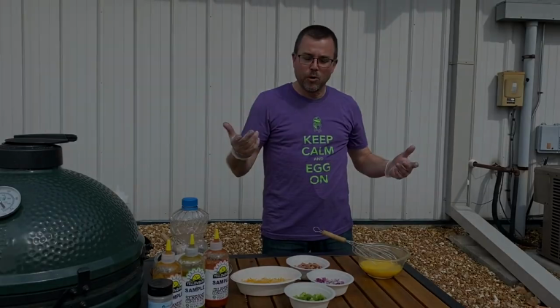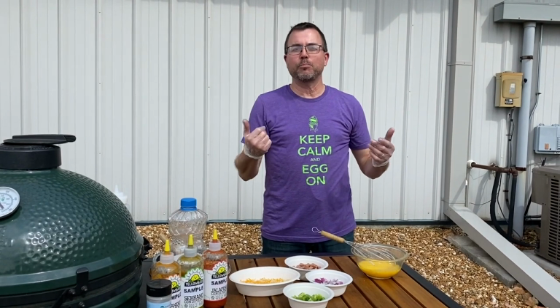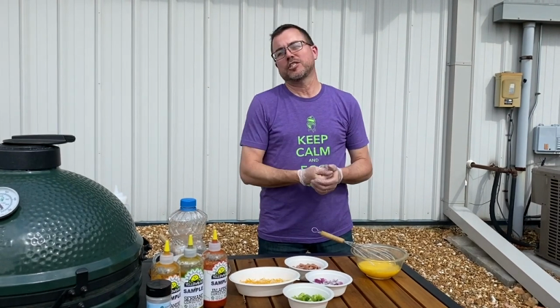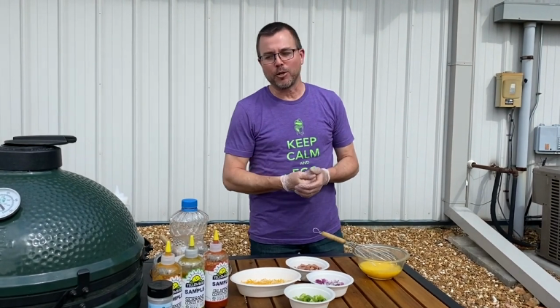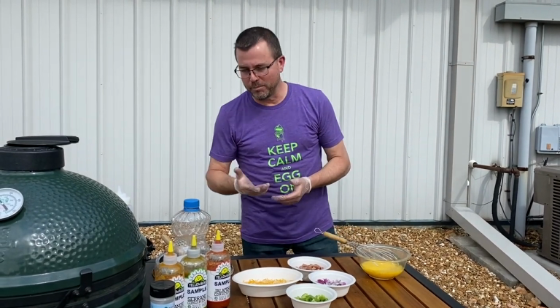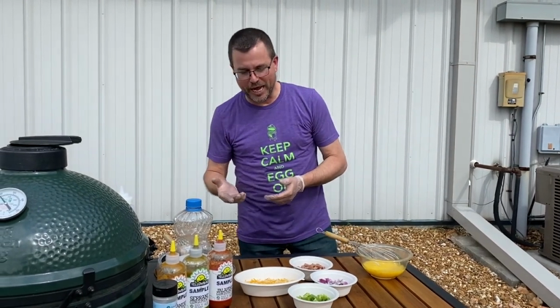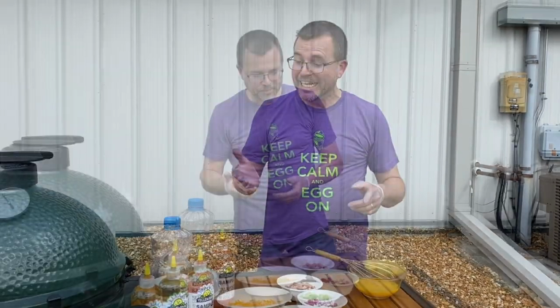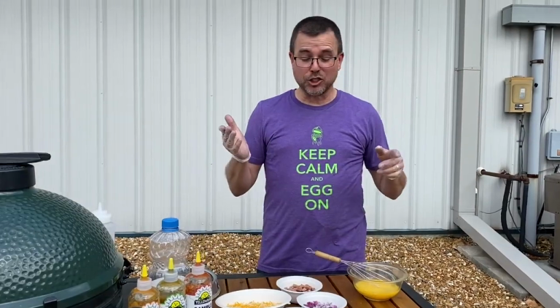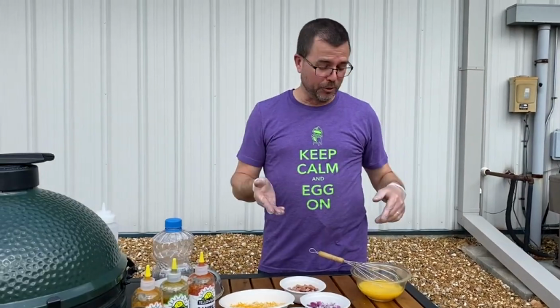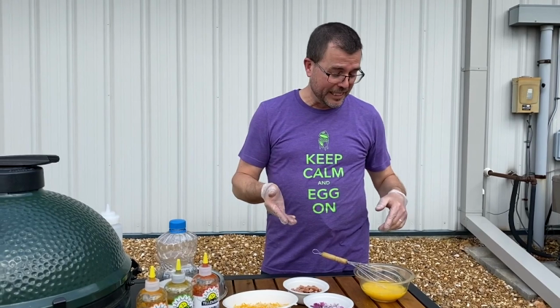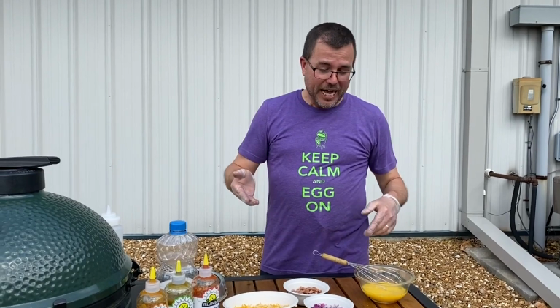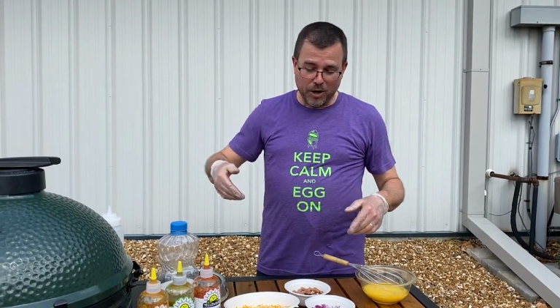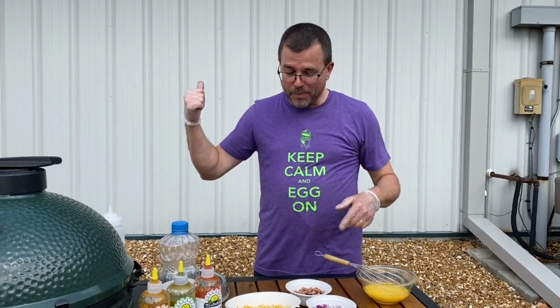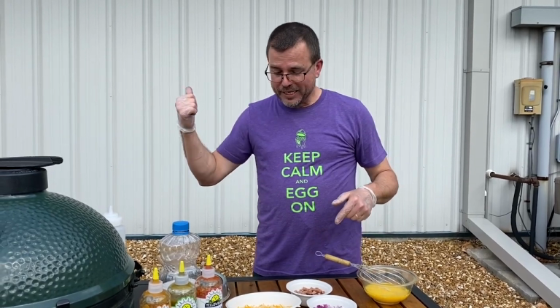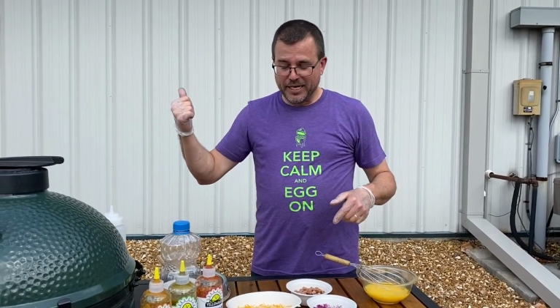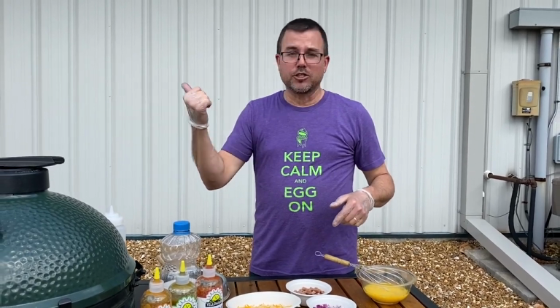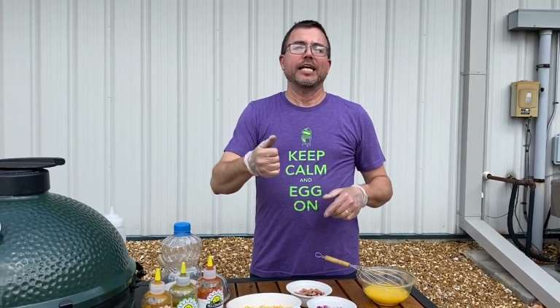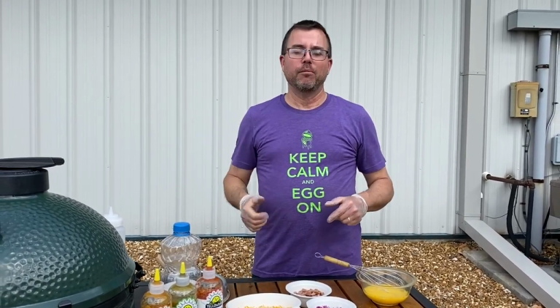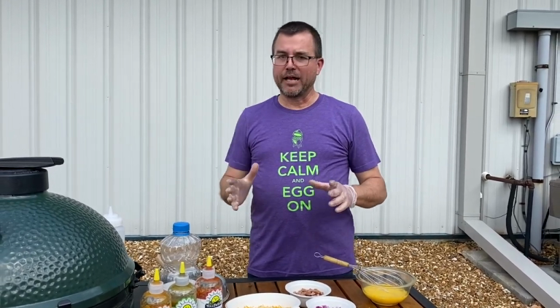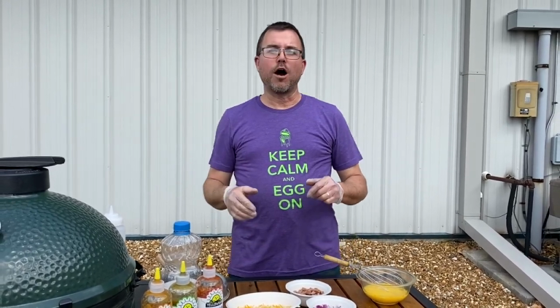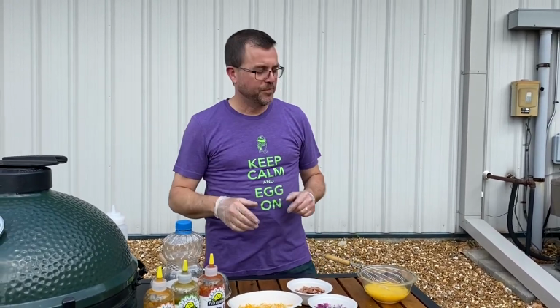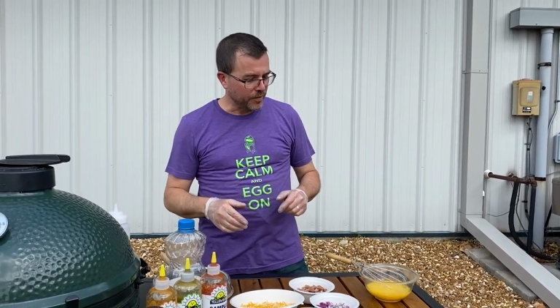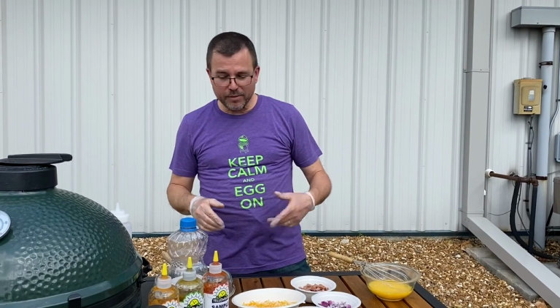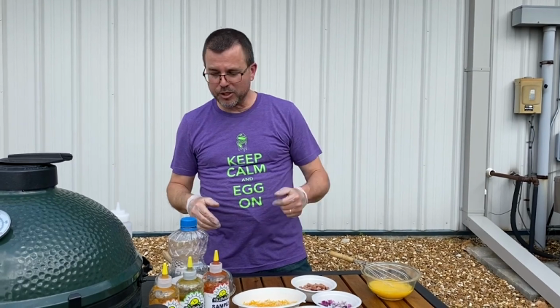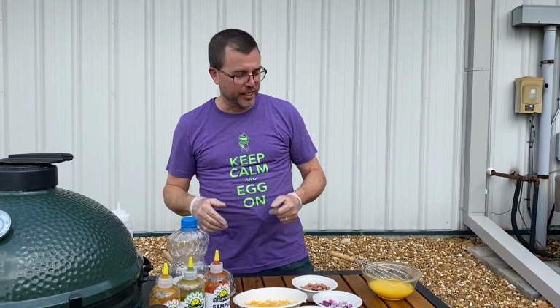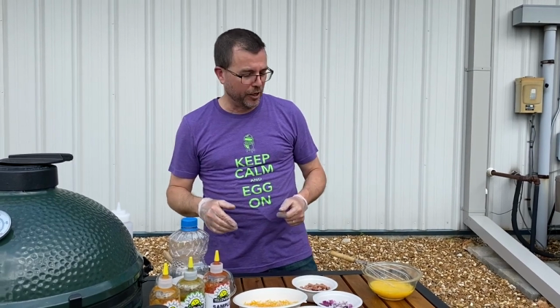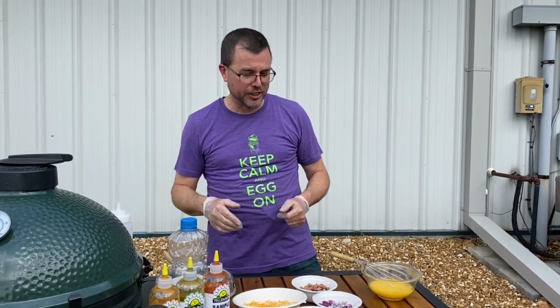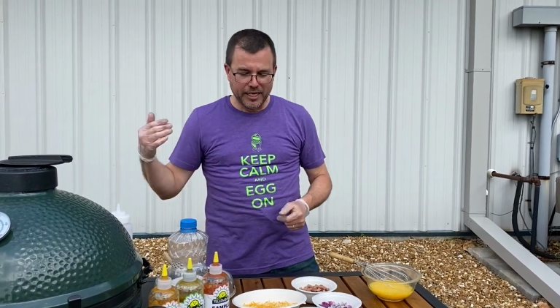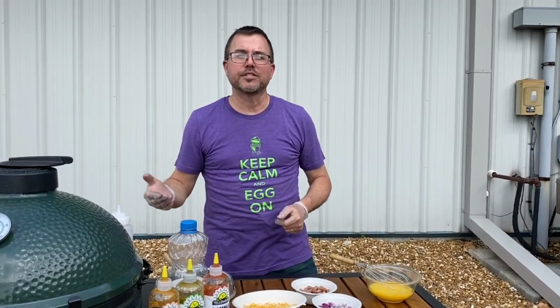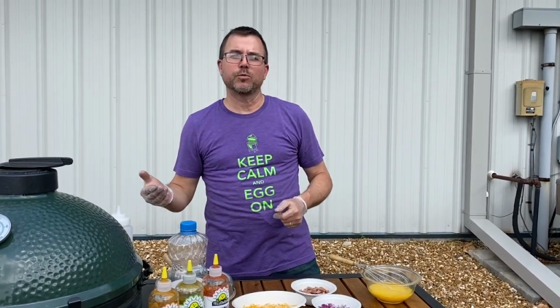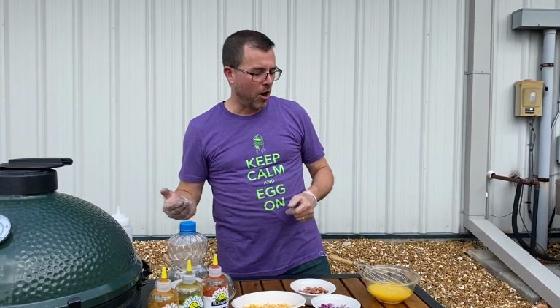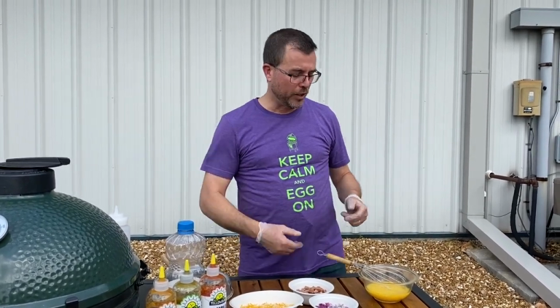We're going to do a breakfast scramble on the Big Green Egg. This is super easy. A while back you saw Kenny breaking out the wok. I'm going to show you another variation to having some fun with that wok as well.